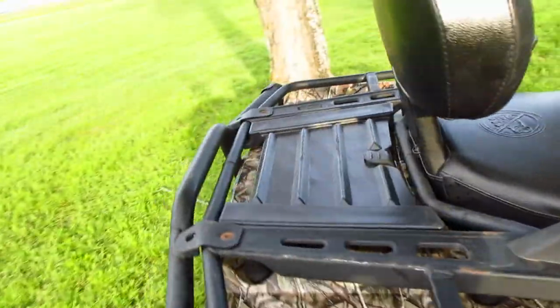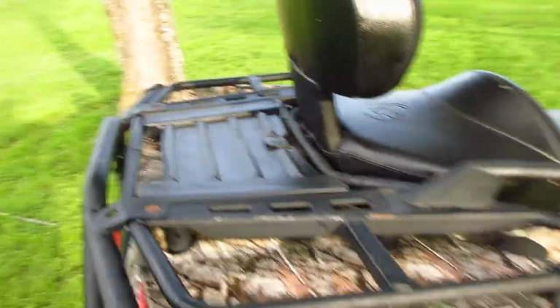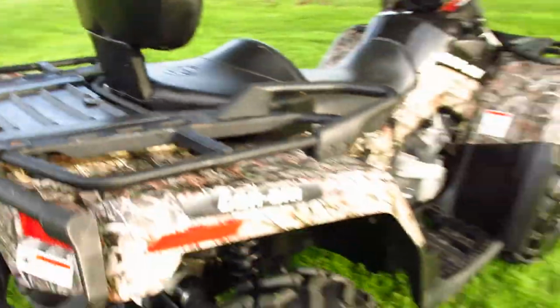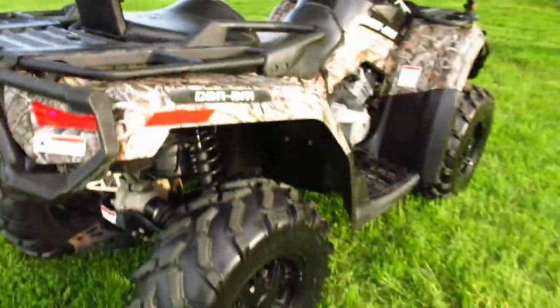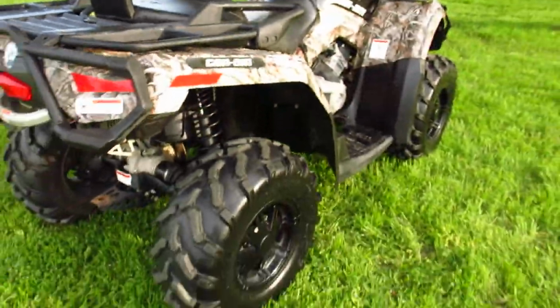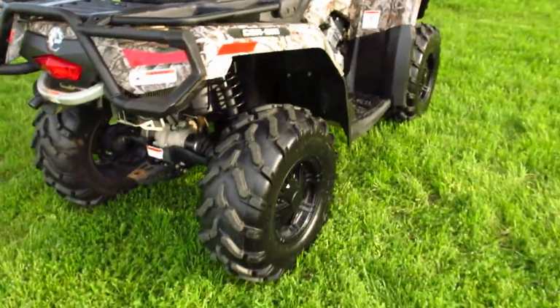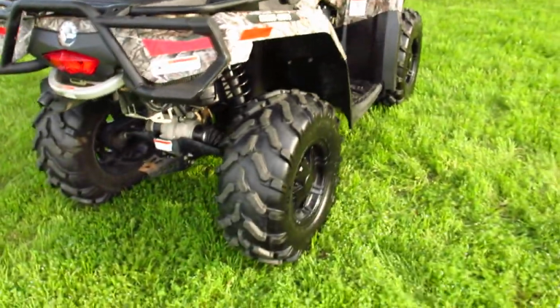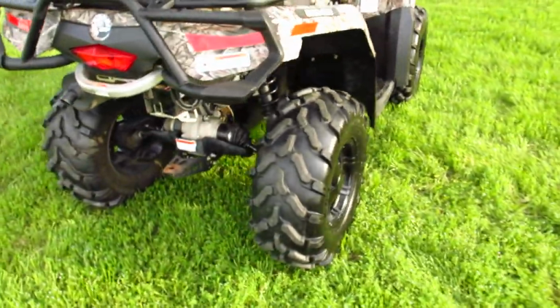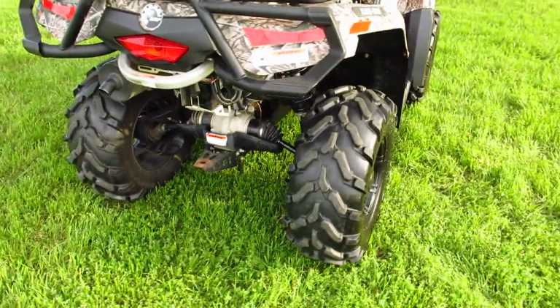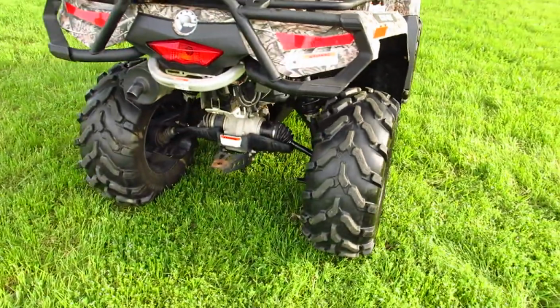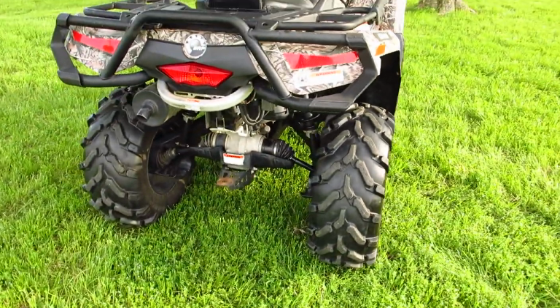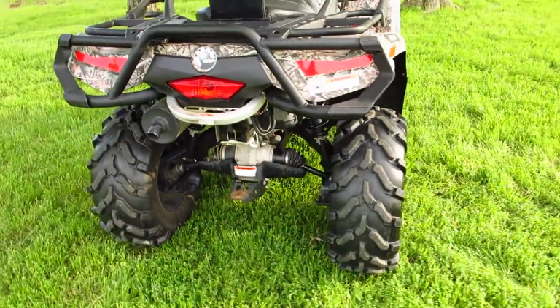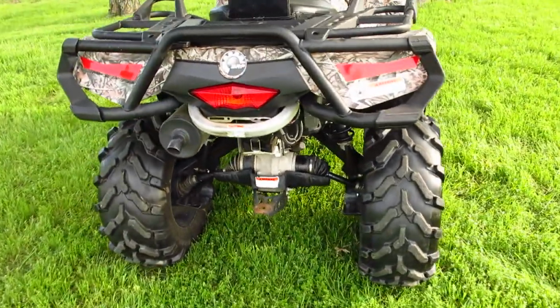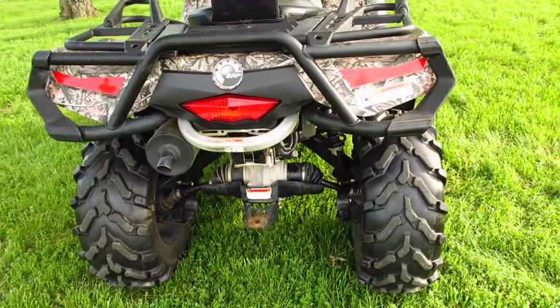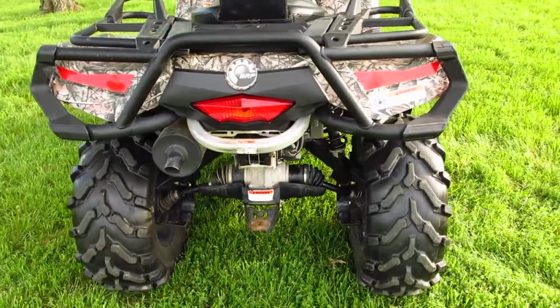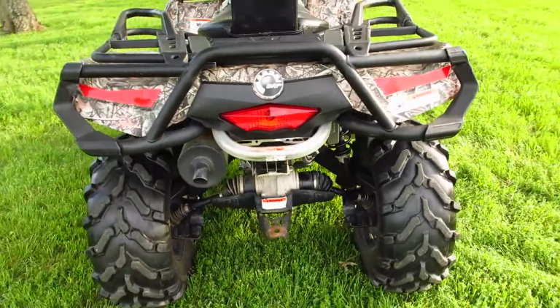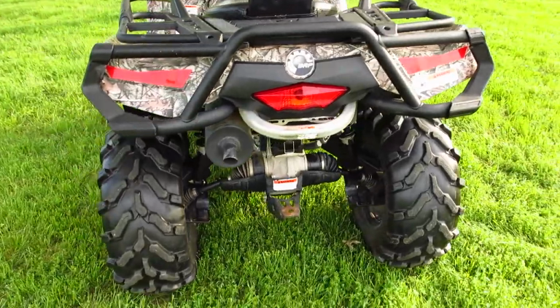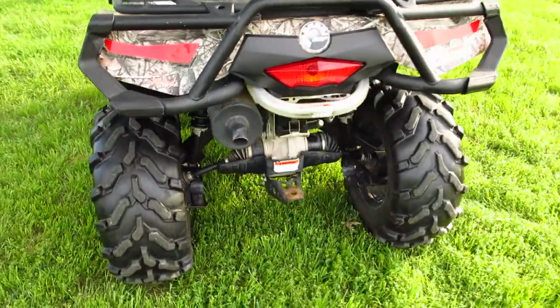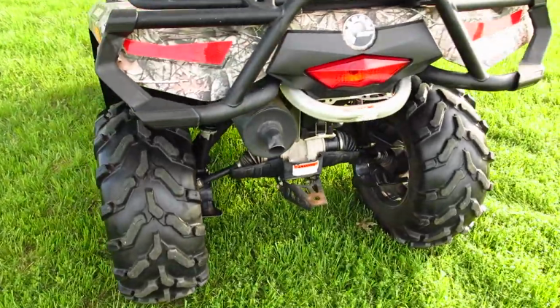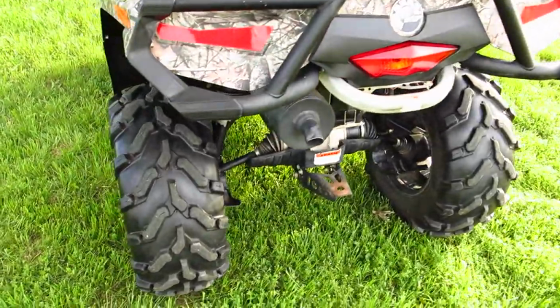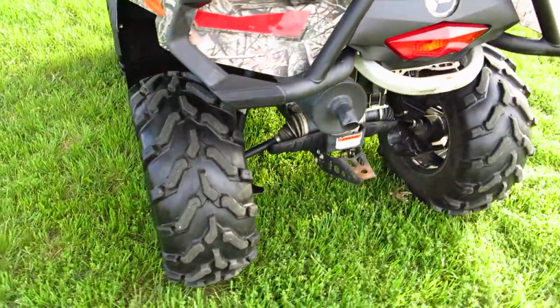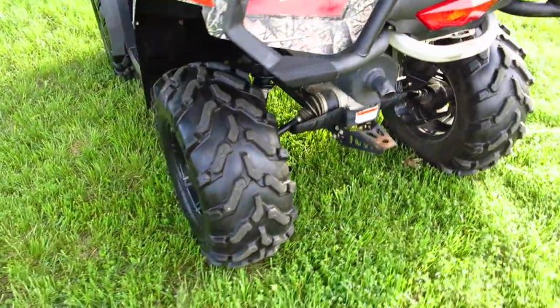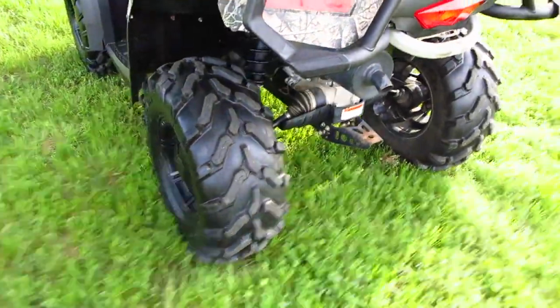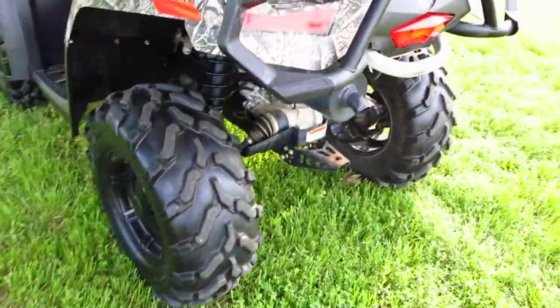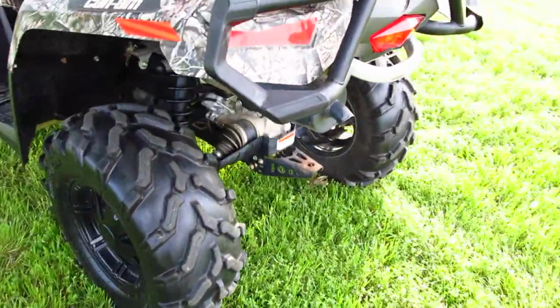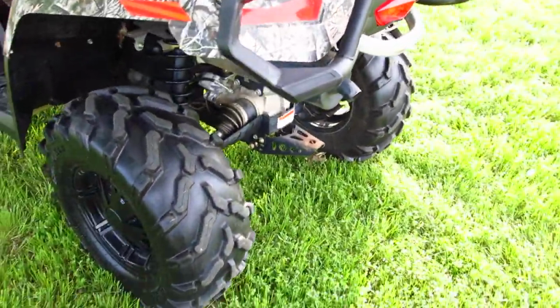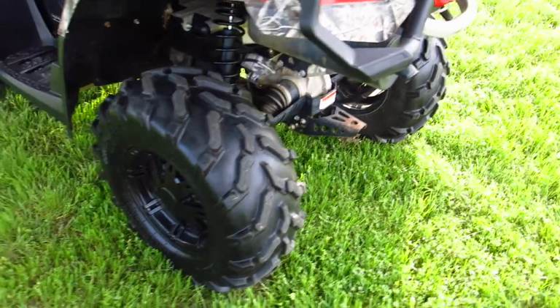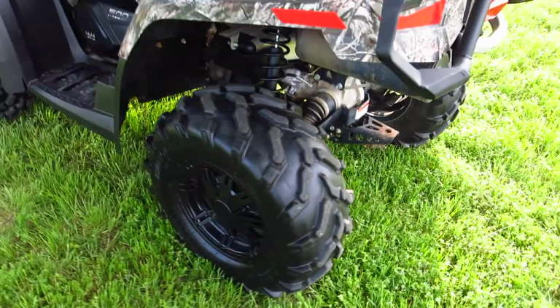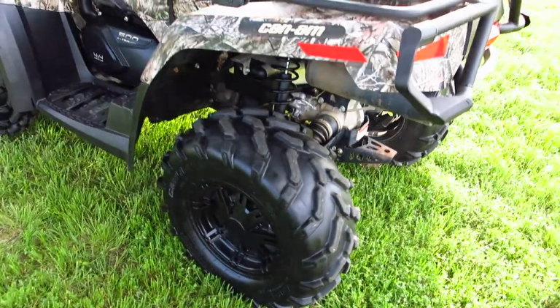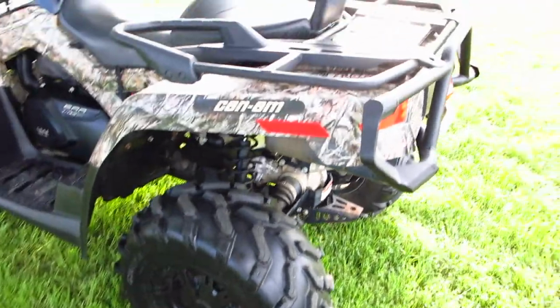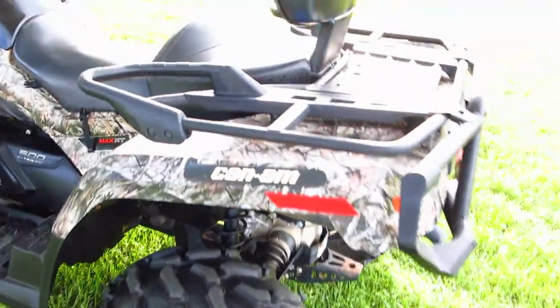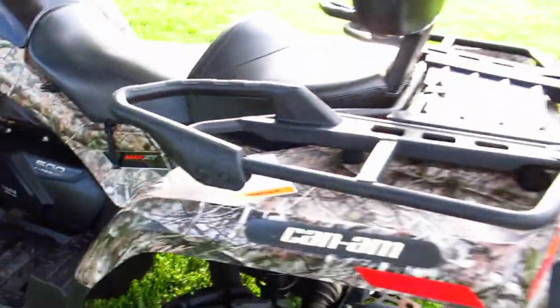And the backrest. It's an independent suspension, four-wheel drive, disc brakes. It's made to handle rough terrain but provide a very smooth ride. It's got a trailer hitch on the back.